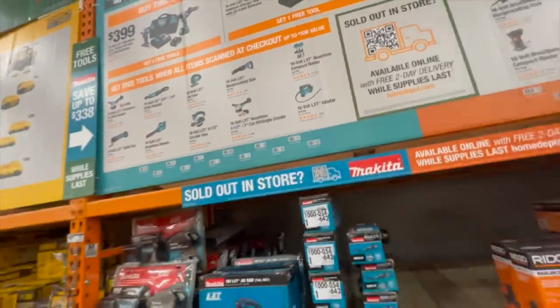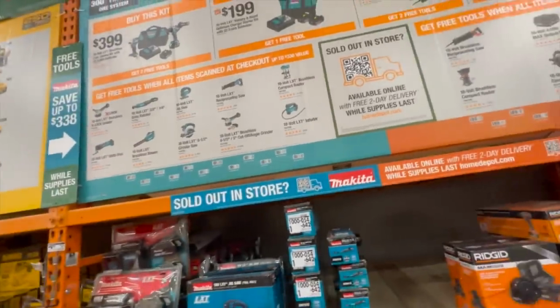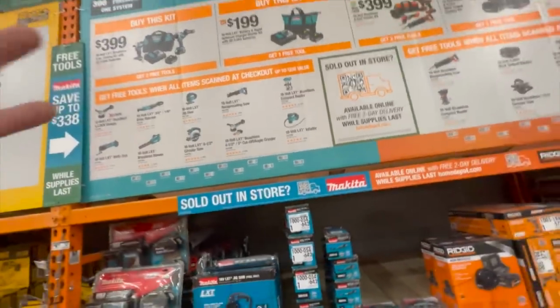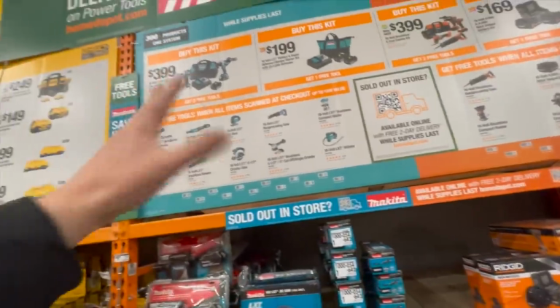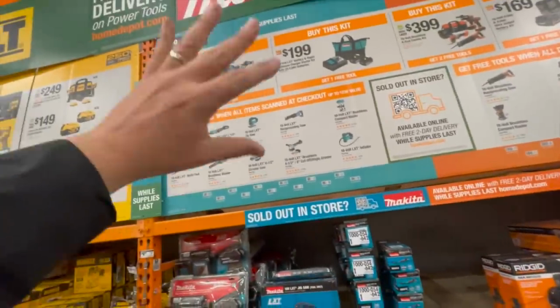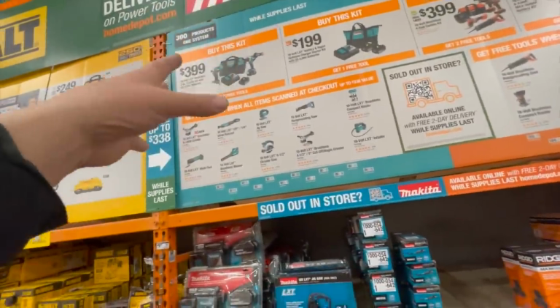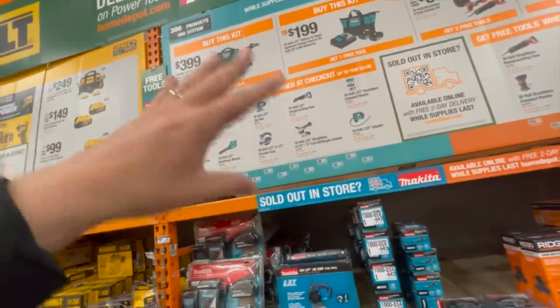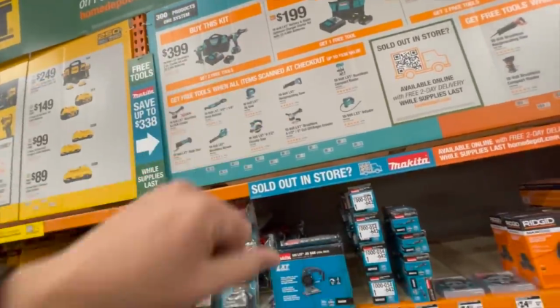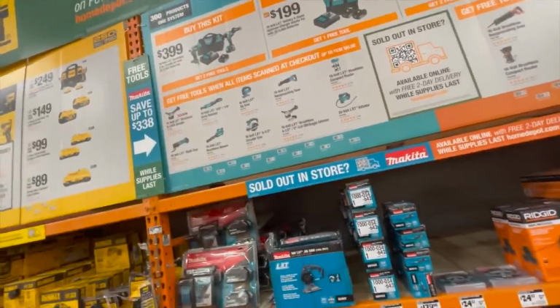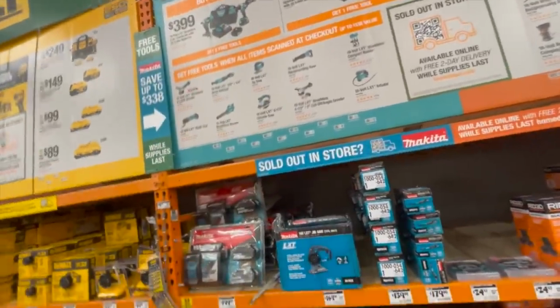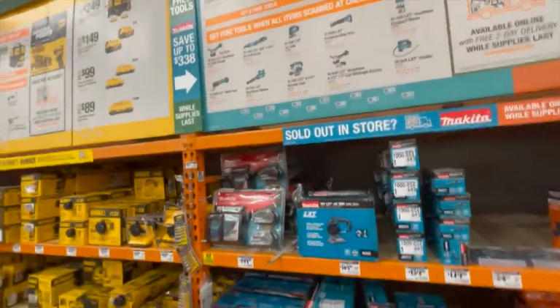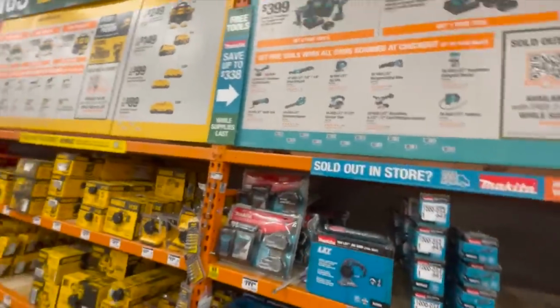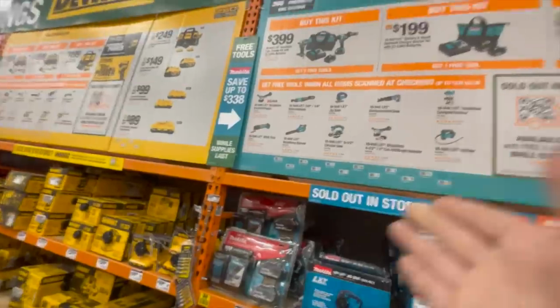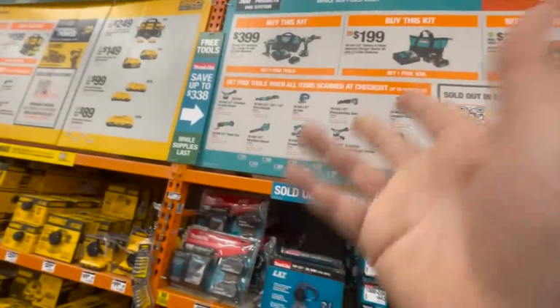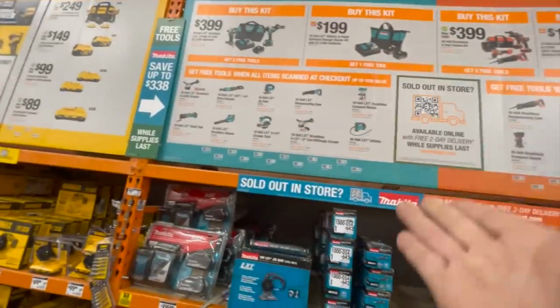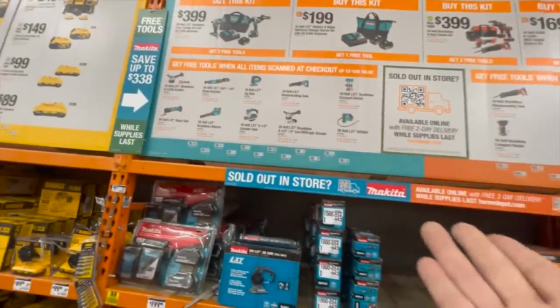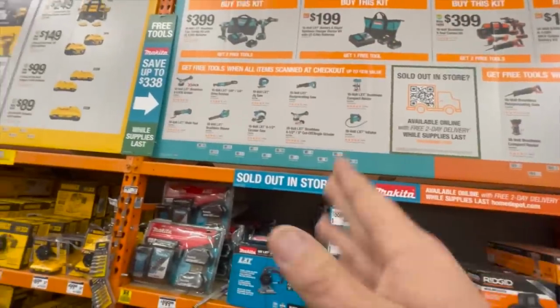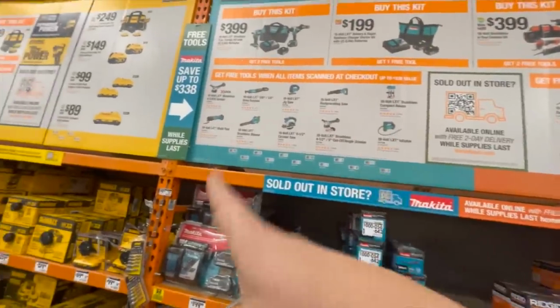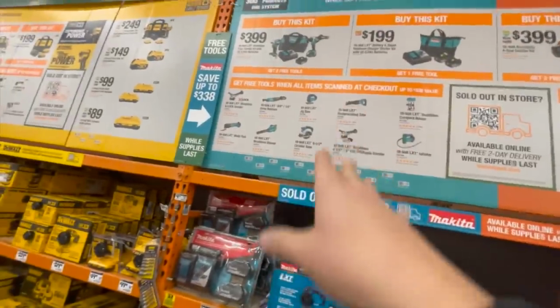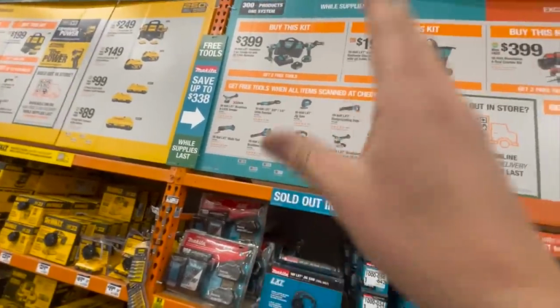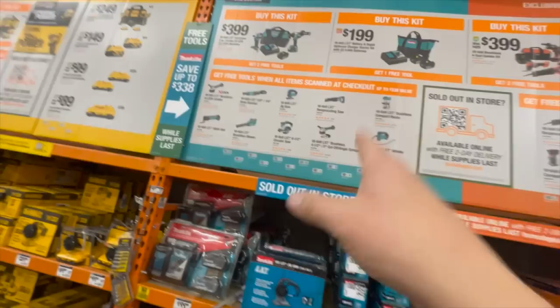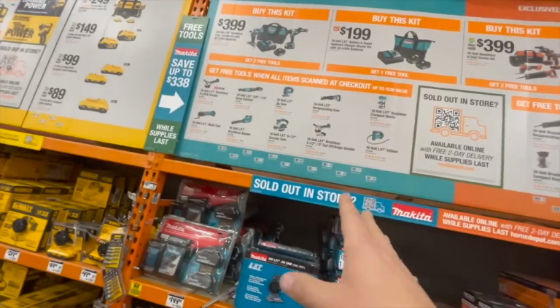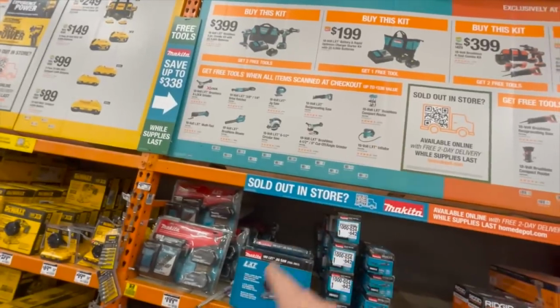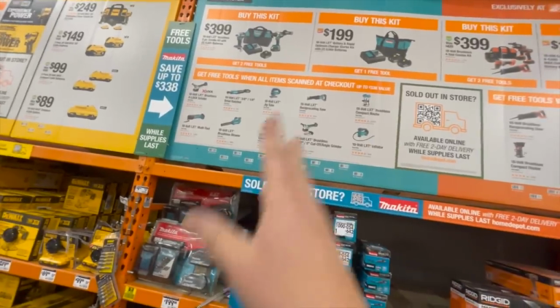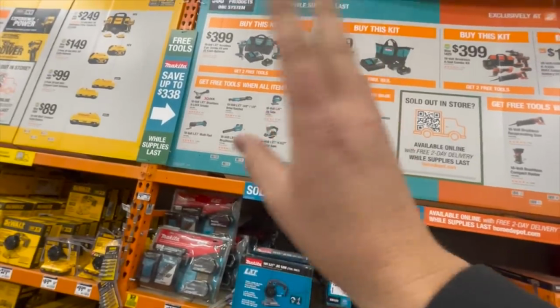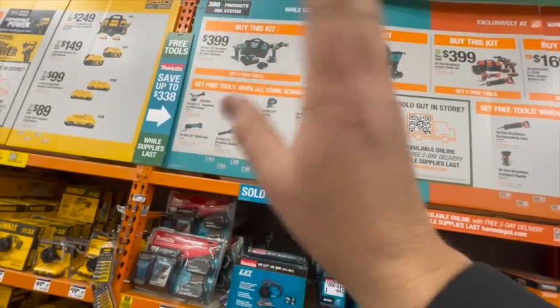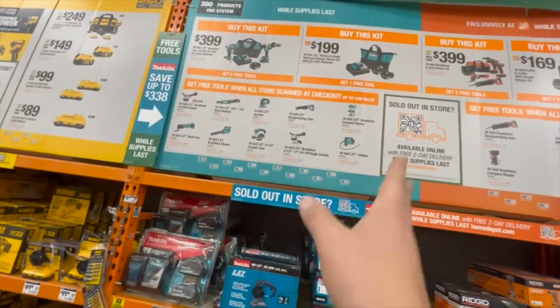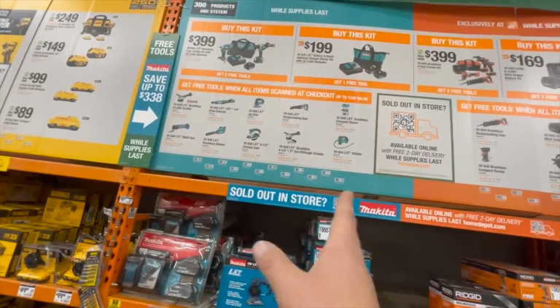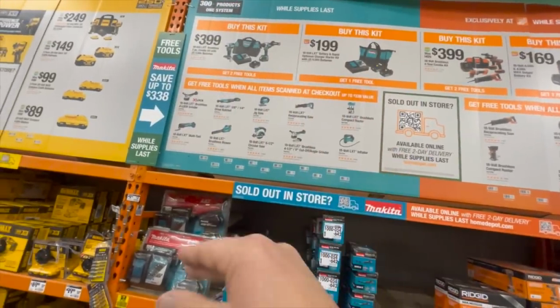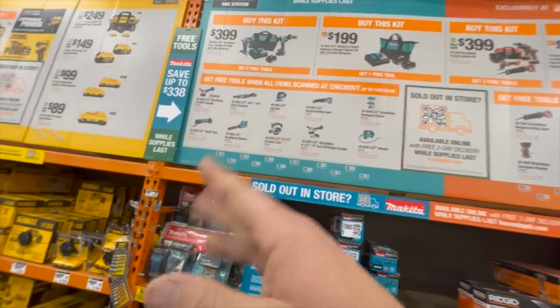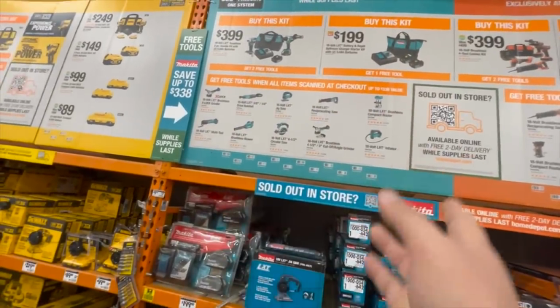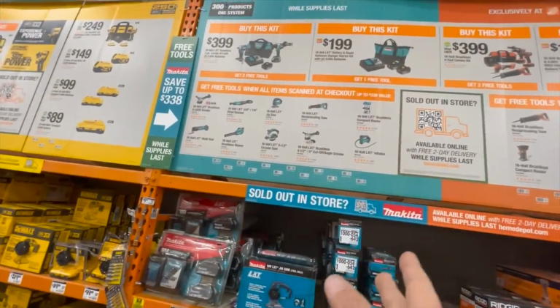When it comes to a kit, you buy it and then you get a free tool with that. Makita is a fantastic brand — don't let people tell you otherwise. Makita is a fantastic way to go.